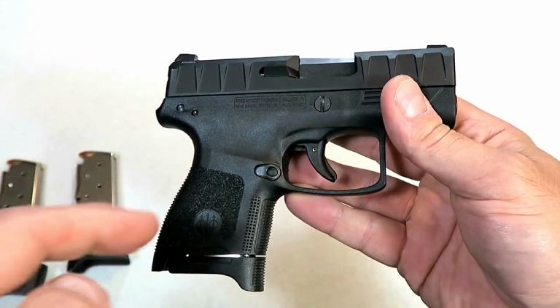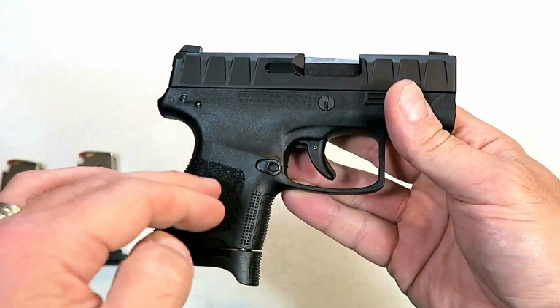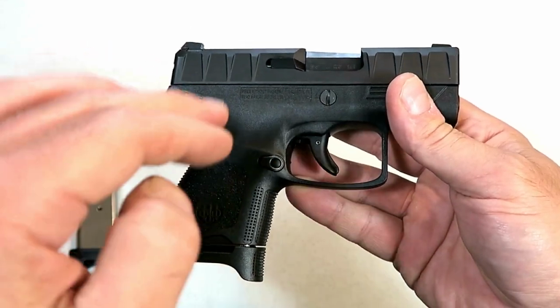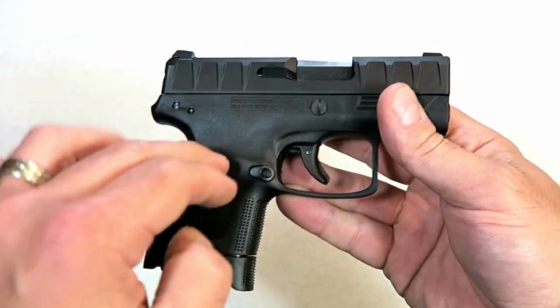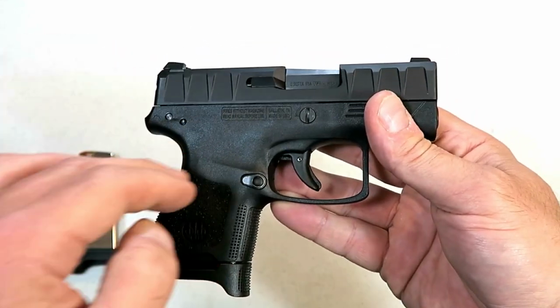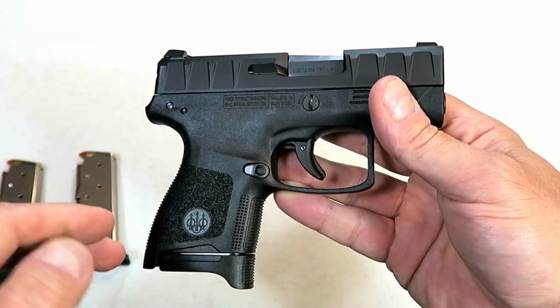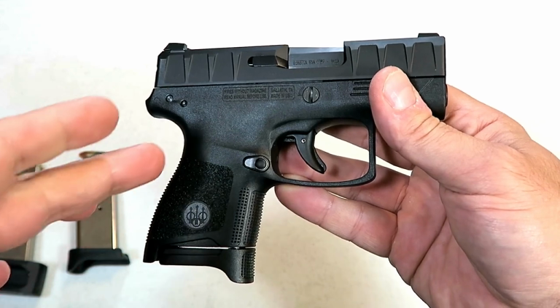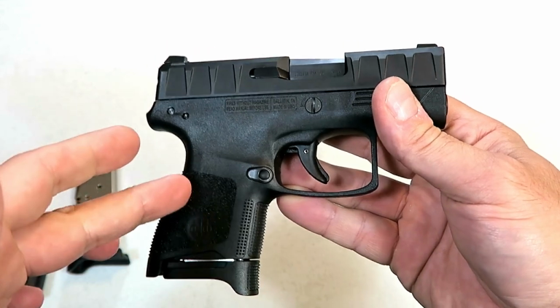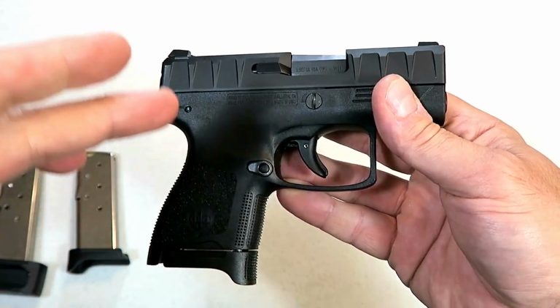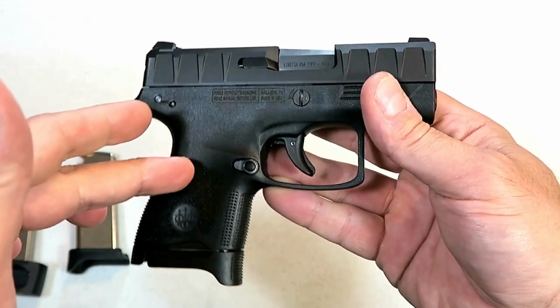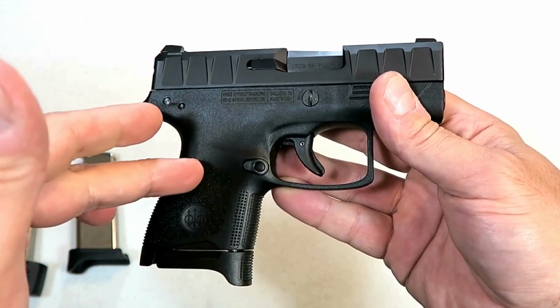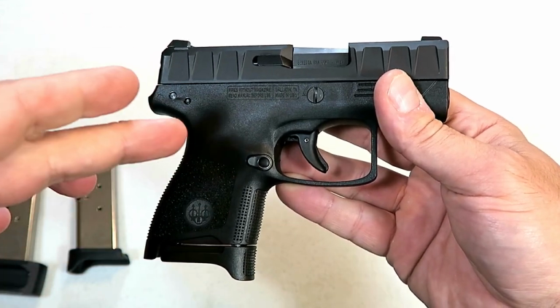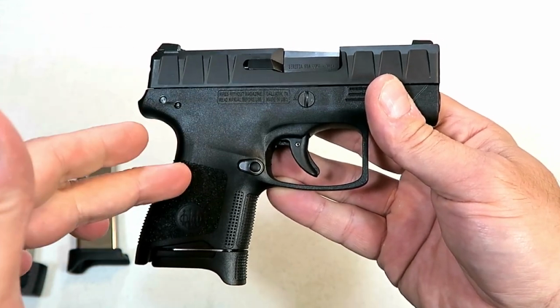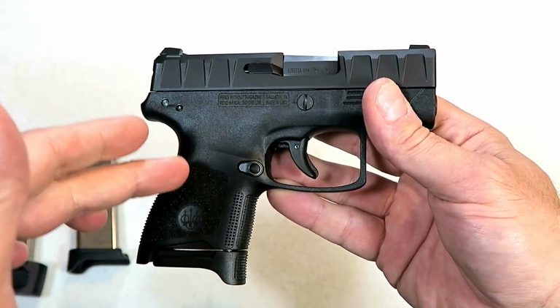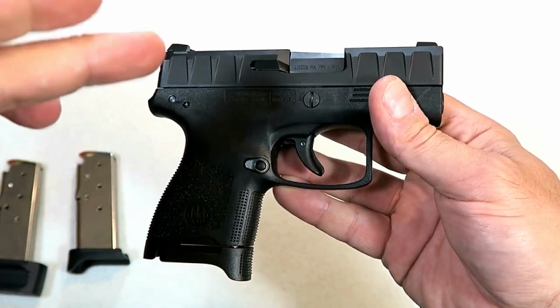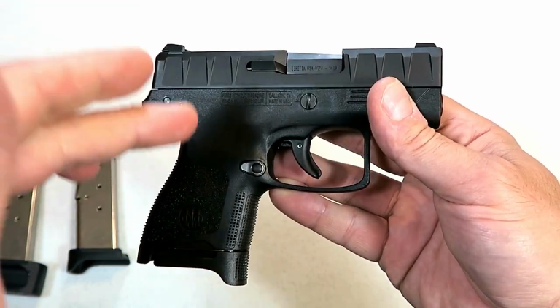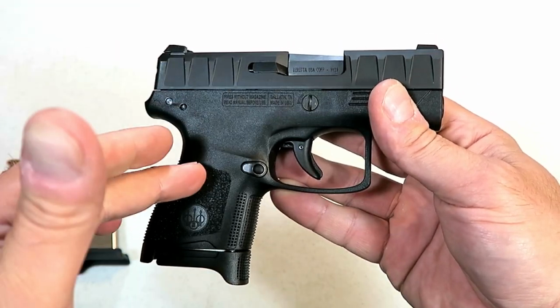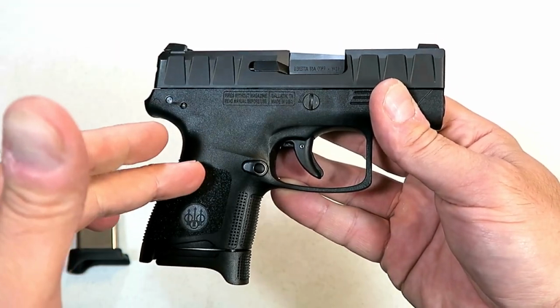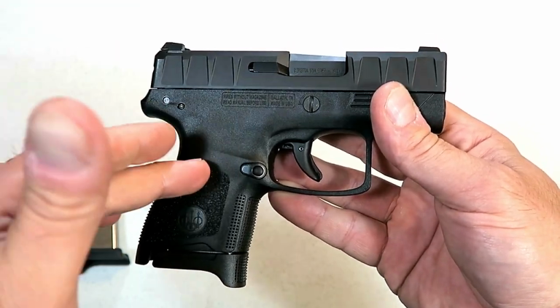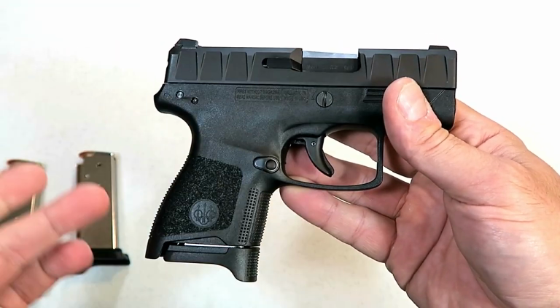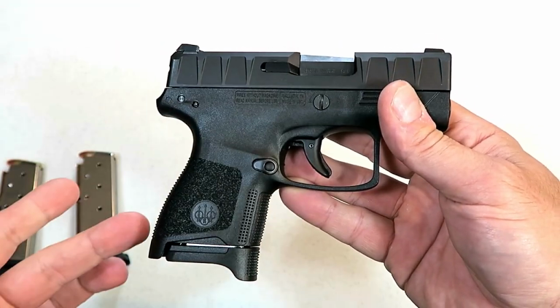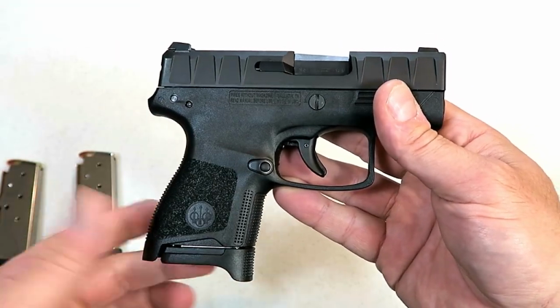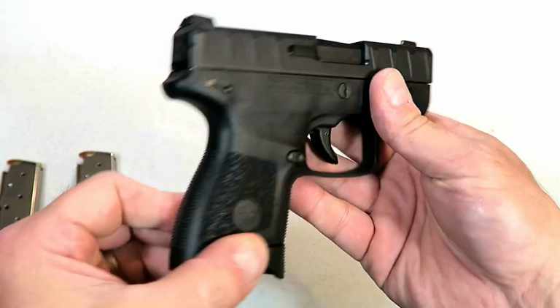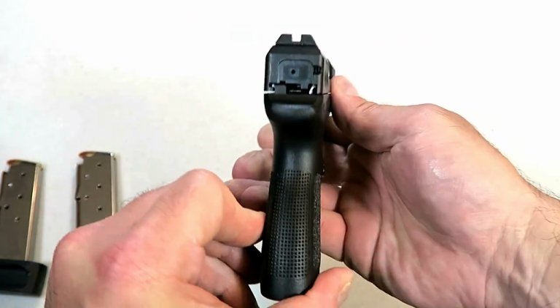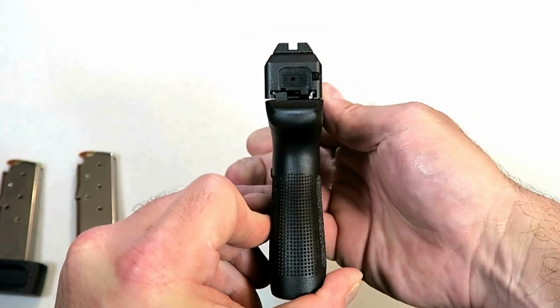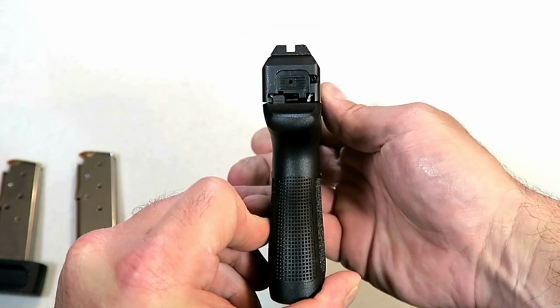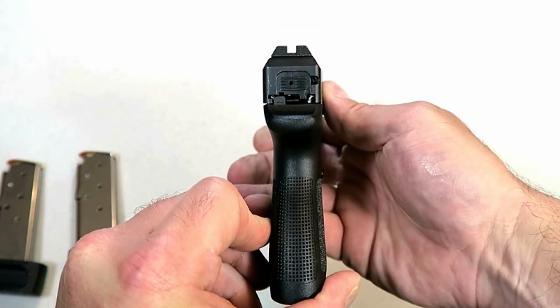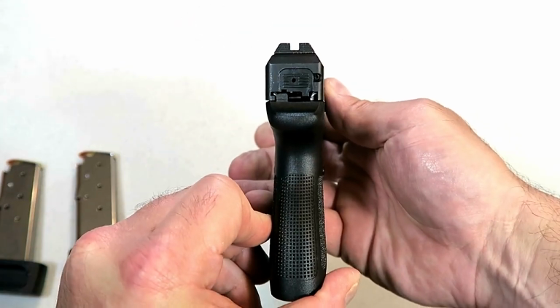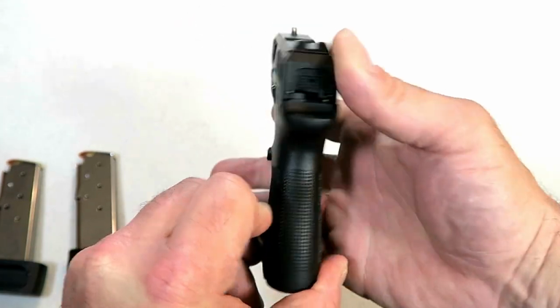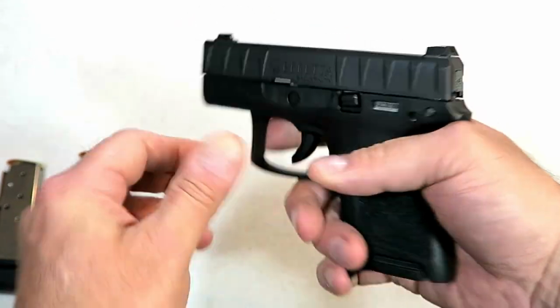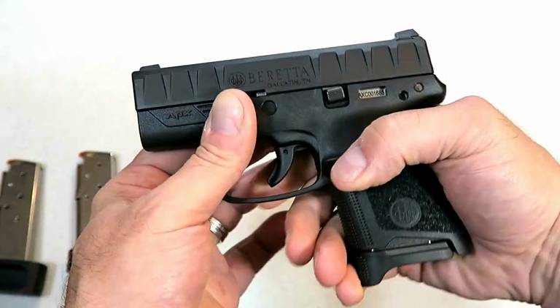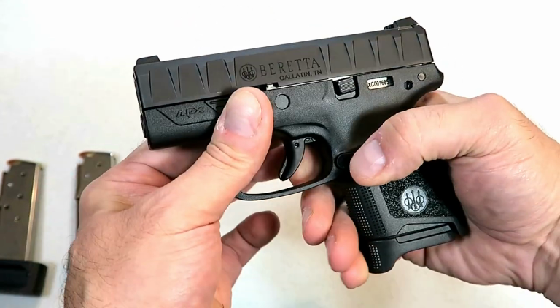They added to the APX line — they have the full size, the compact, the Centurion, and now the APX Carry, which is a single stack 9mm handgun.